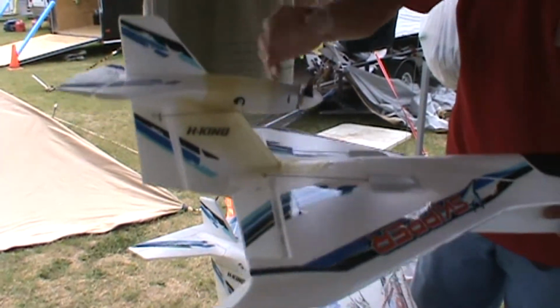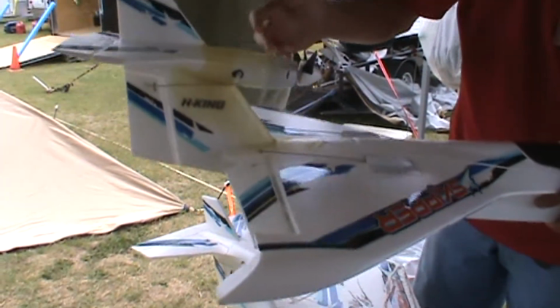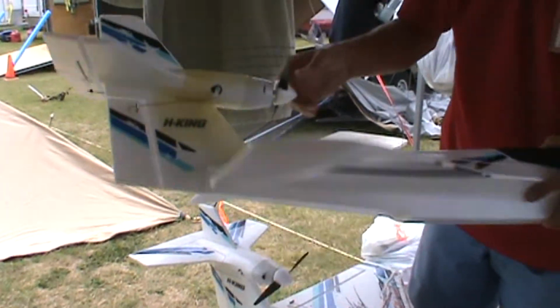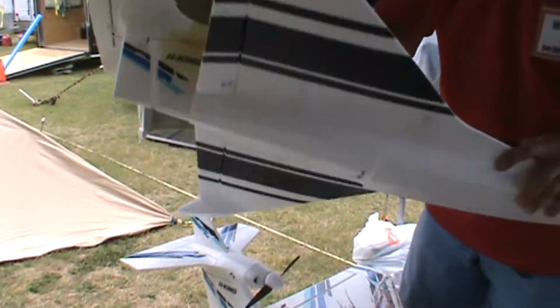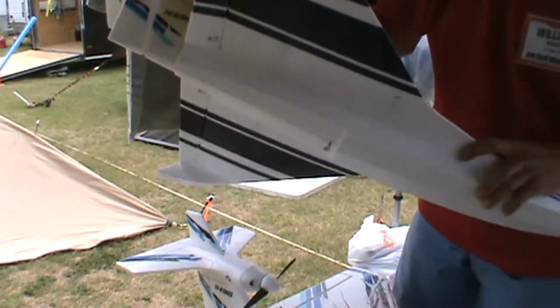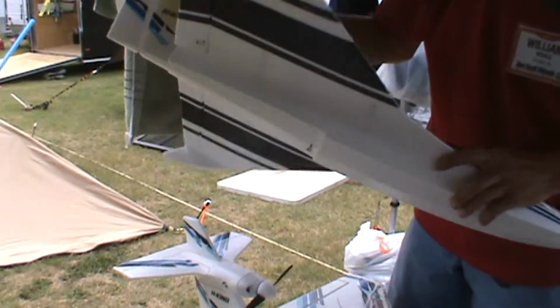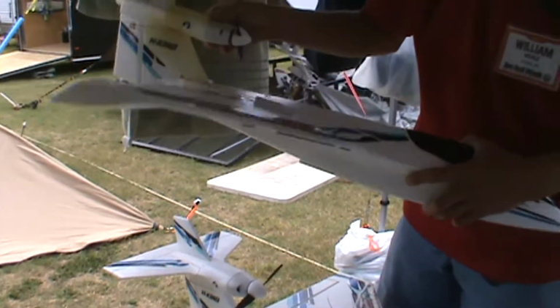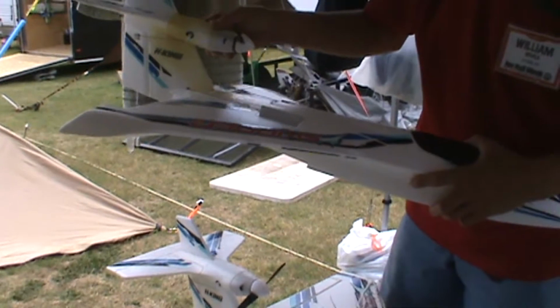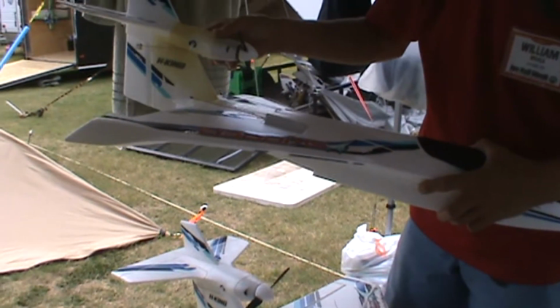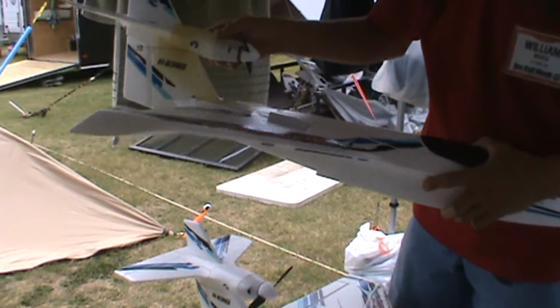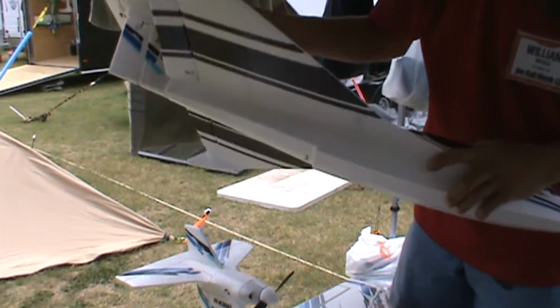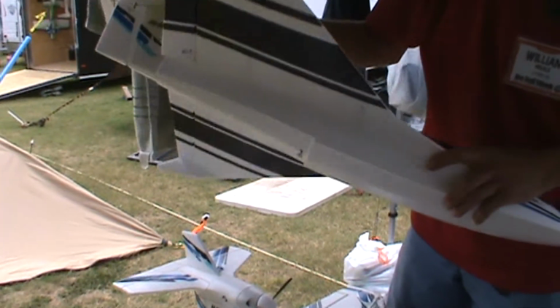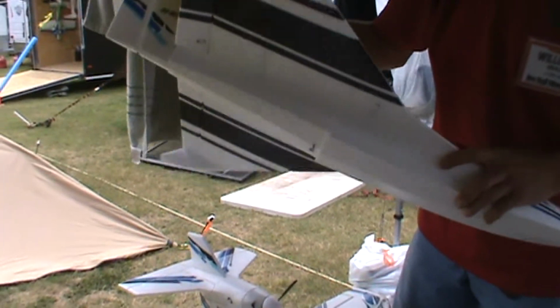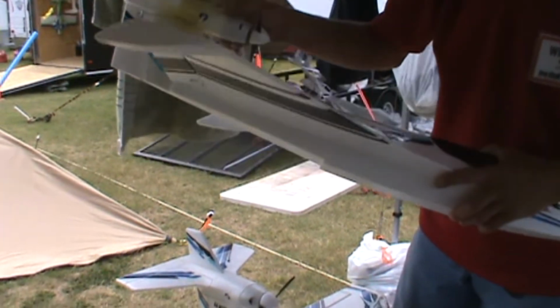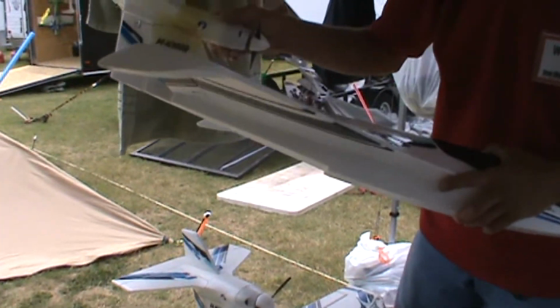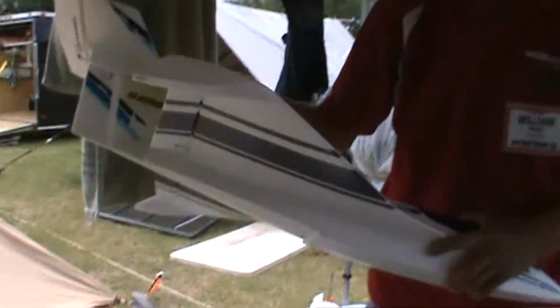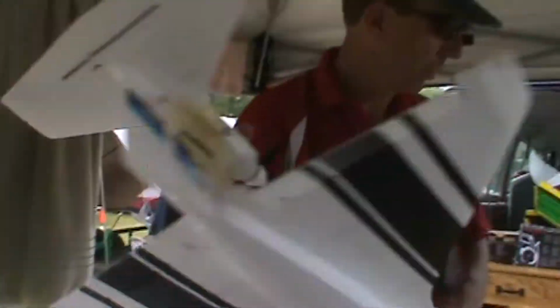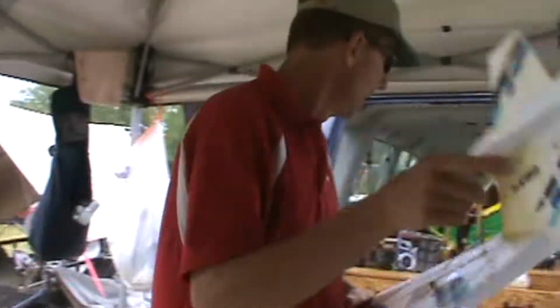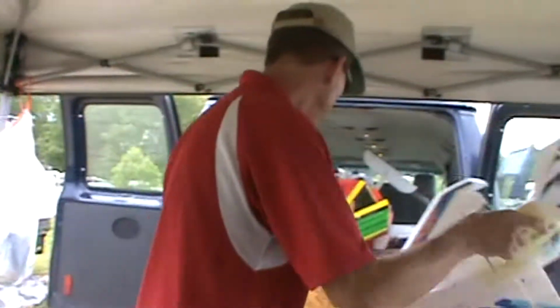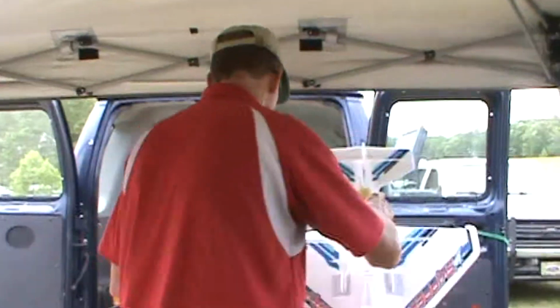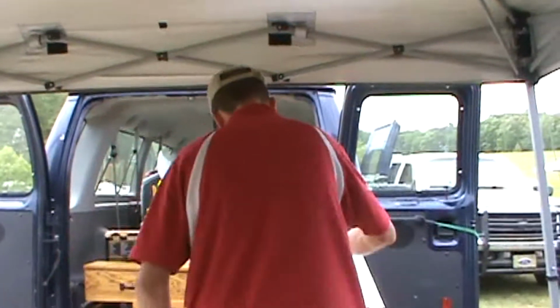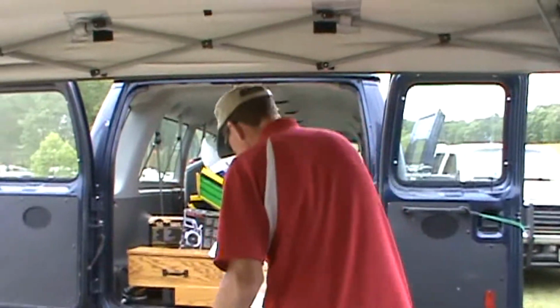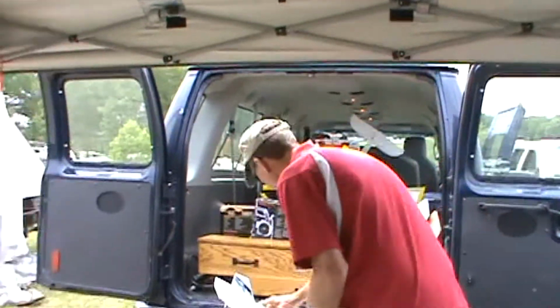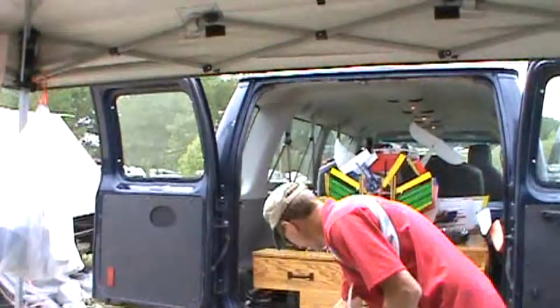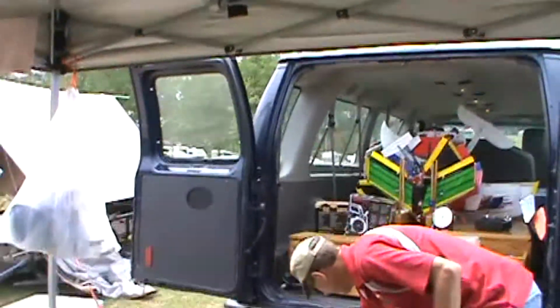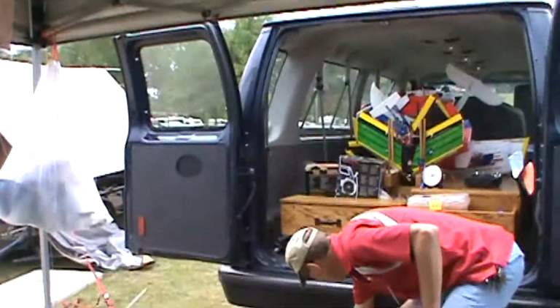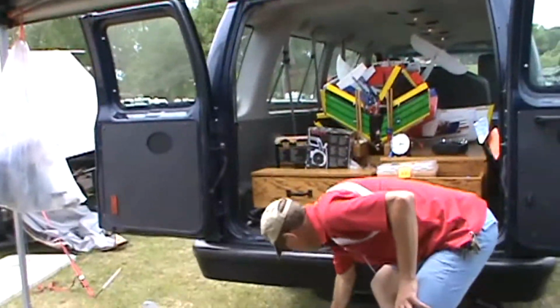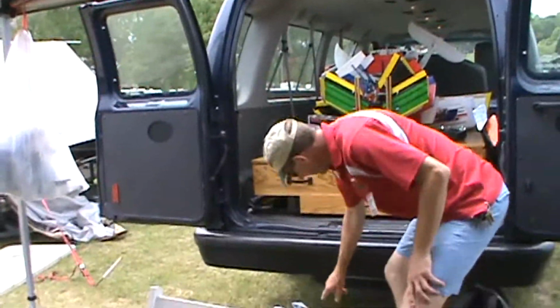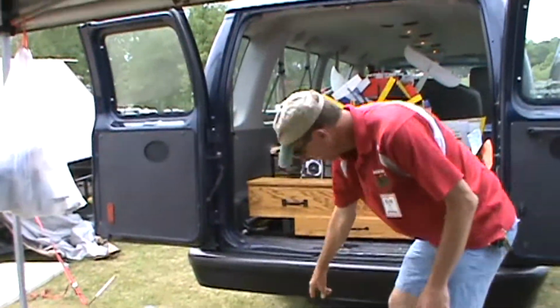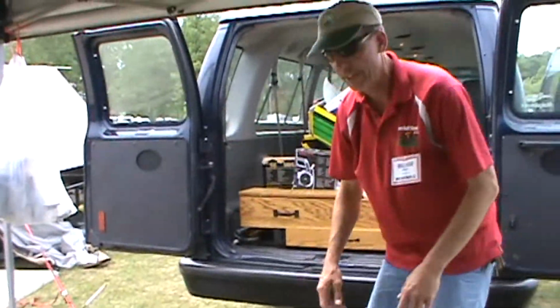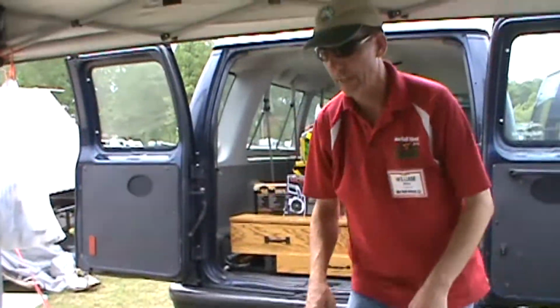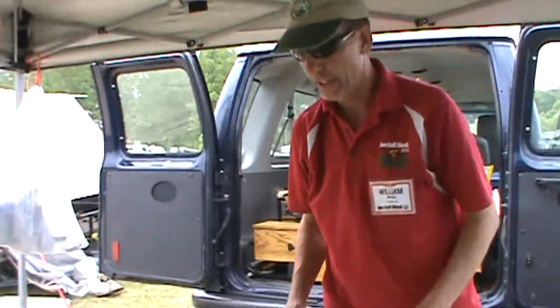I figure it's about an hour's worth of work to do it right, and then you've got to let it cure overnight. So that's what we're going to do — we're going to turn that plane into that design right there.